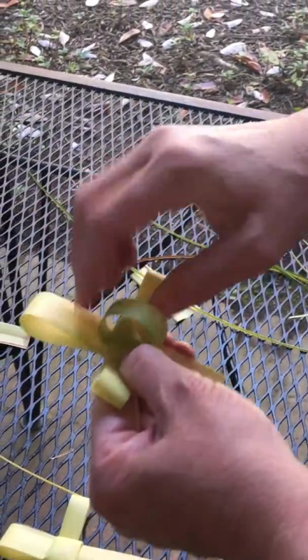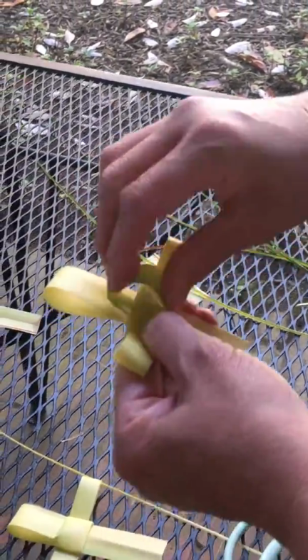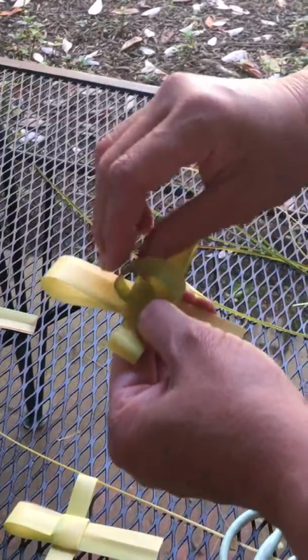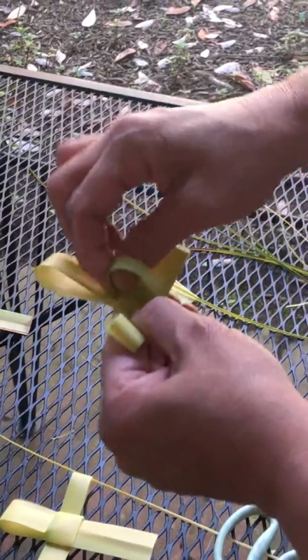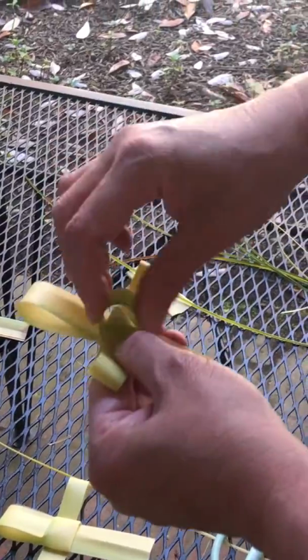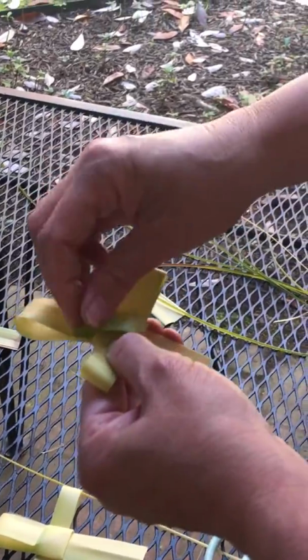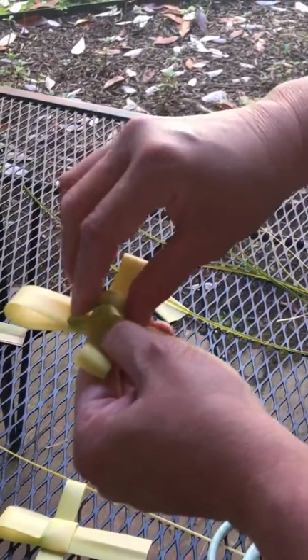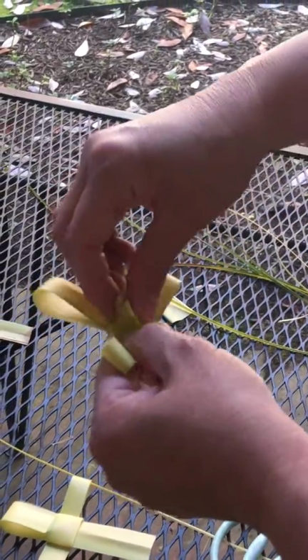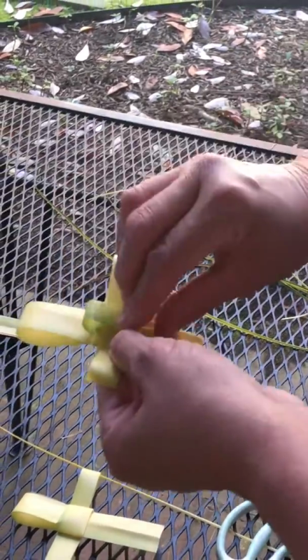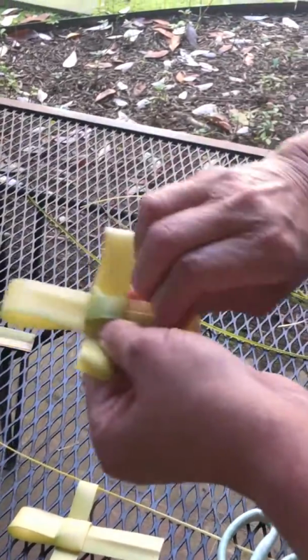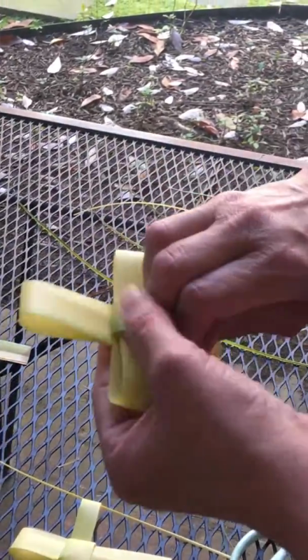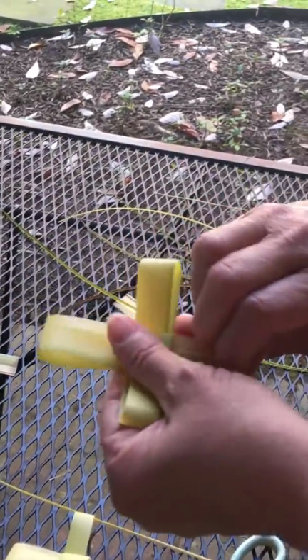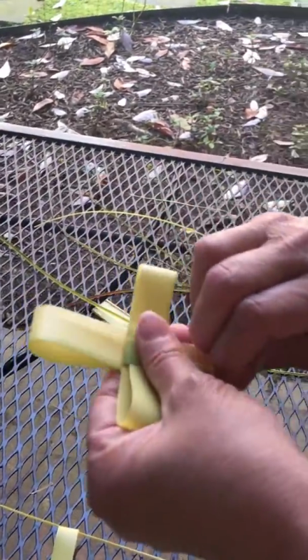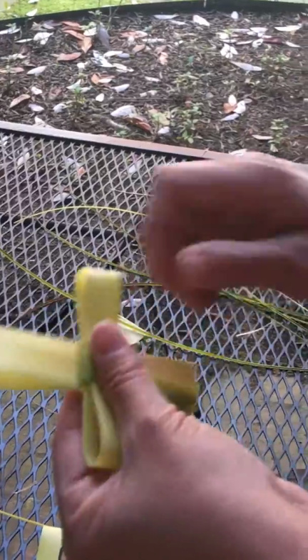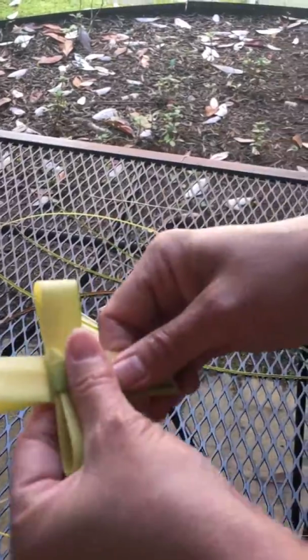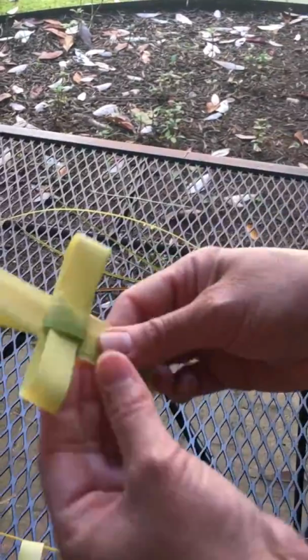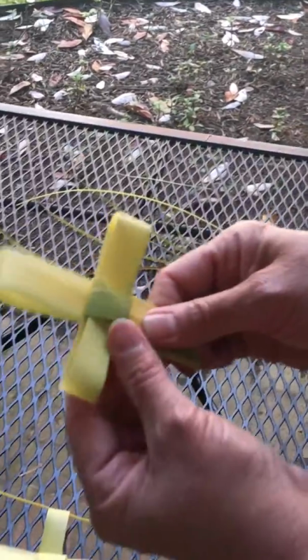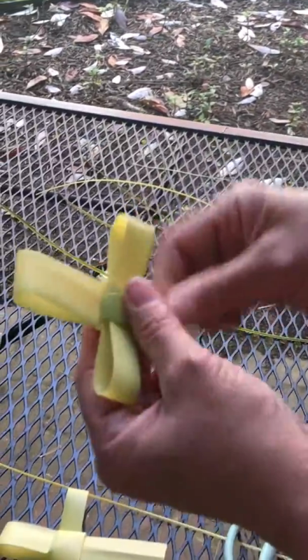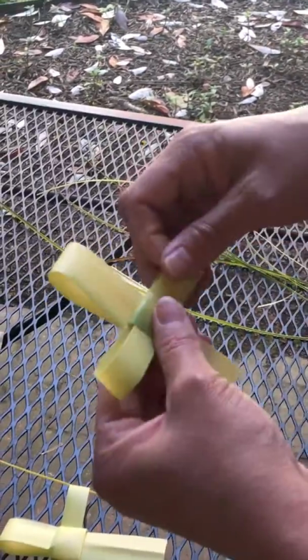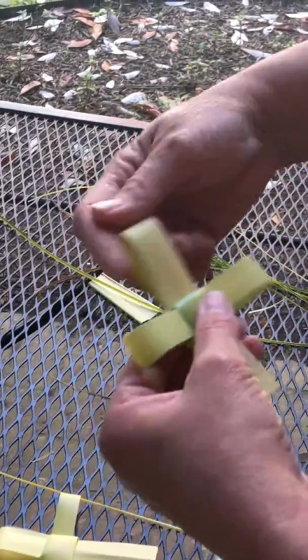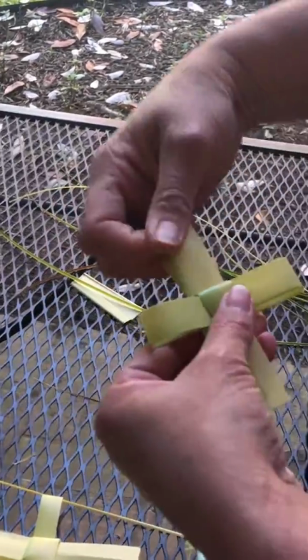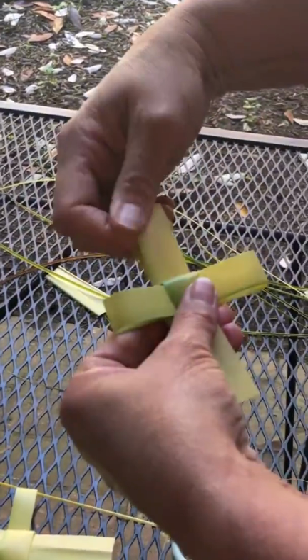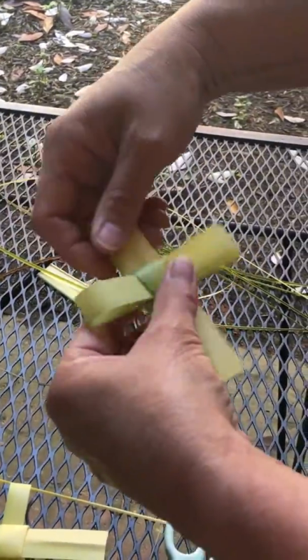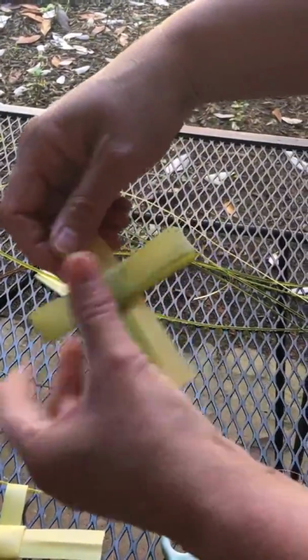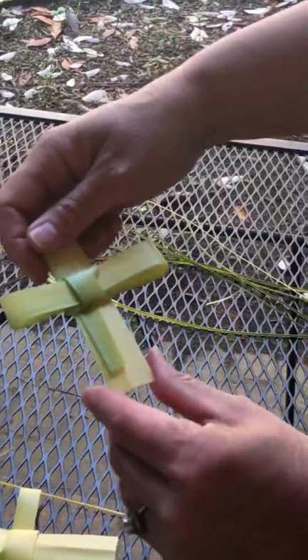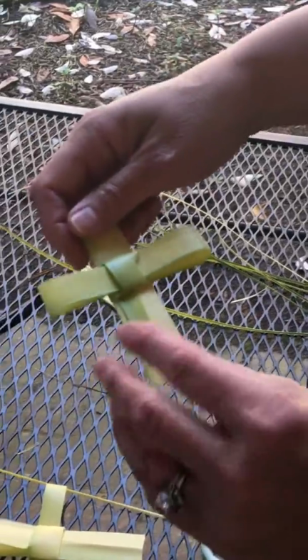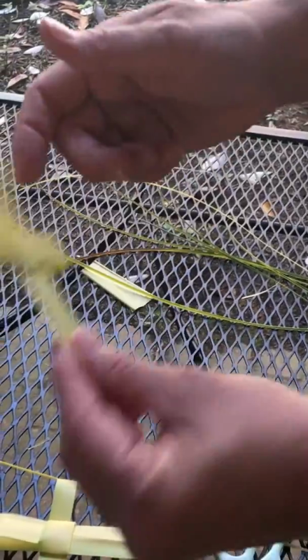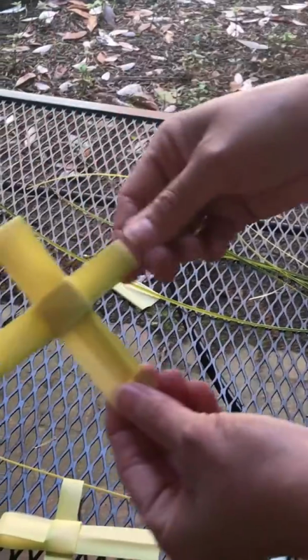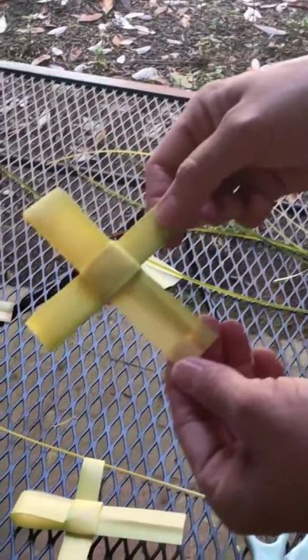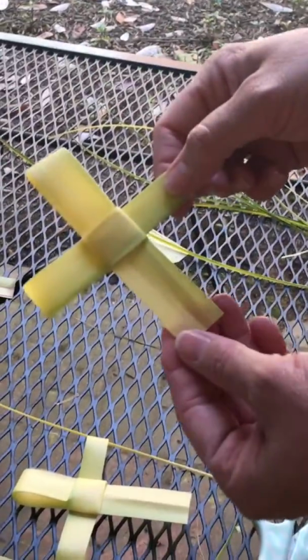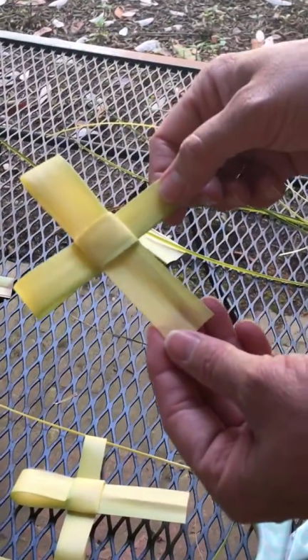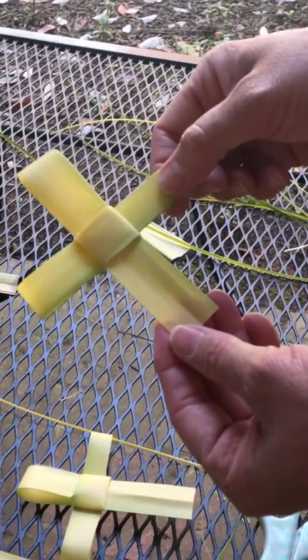Don't worry if the arms of the cross are not even — you can fix that at the end. Just adjust it however you'd like. This is all the back side, and when you flip it around, you've got a pretty palm cross!